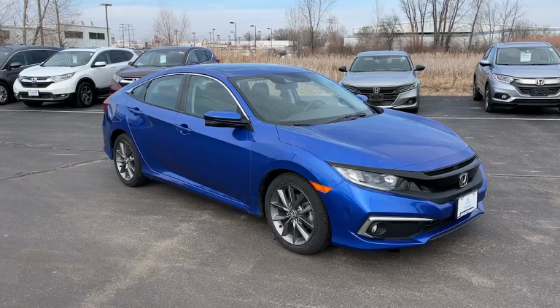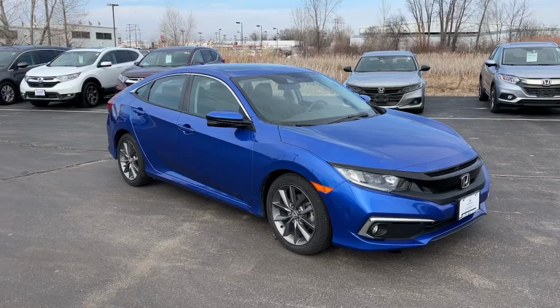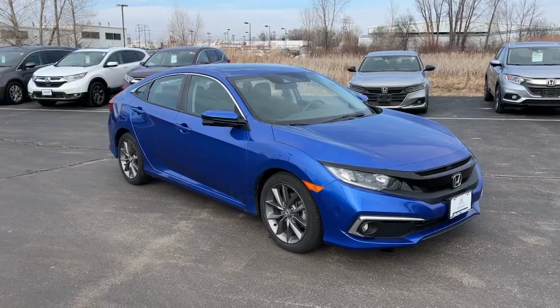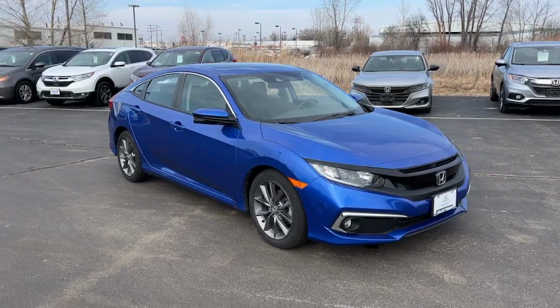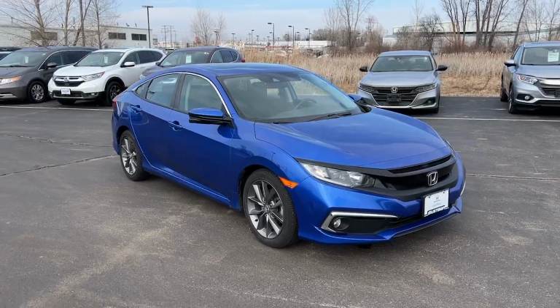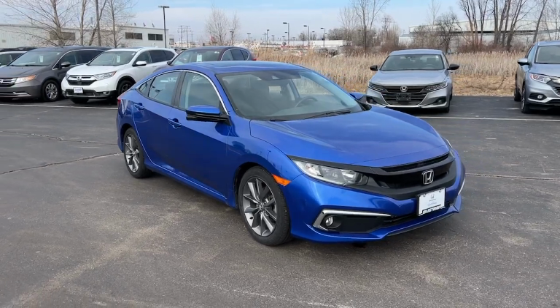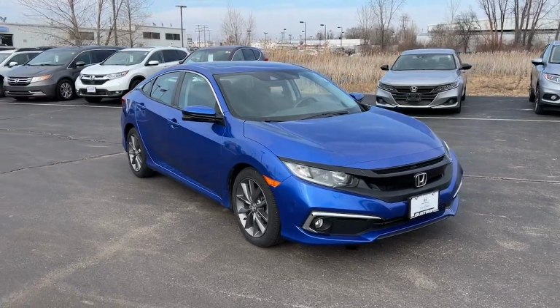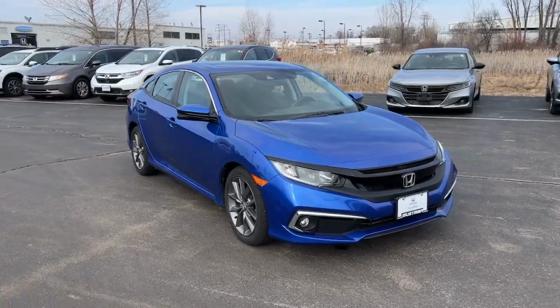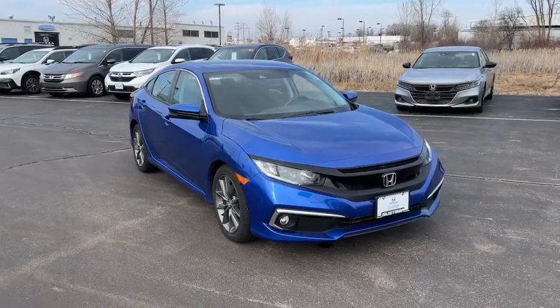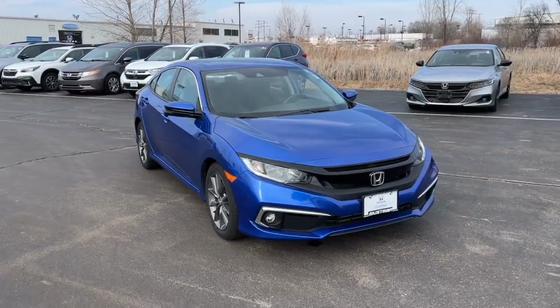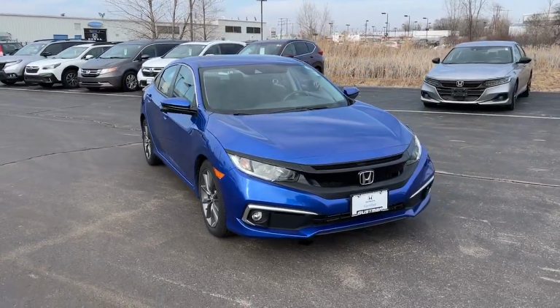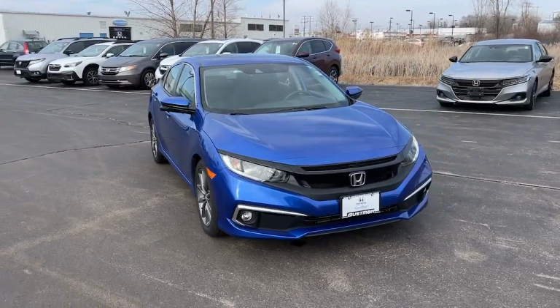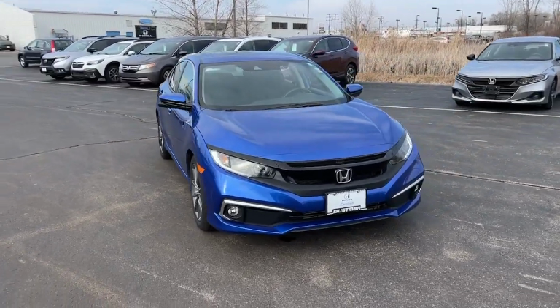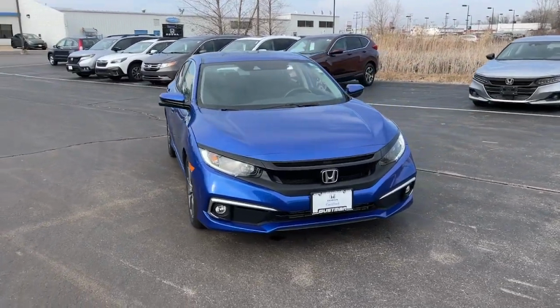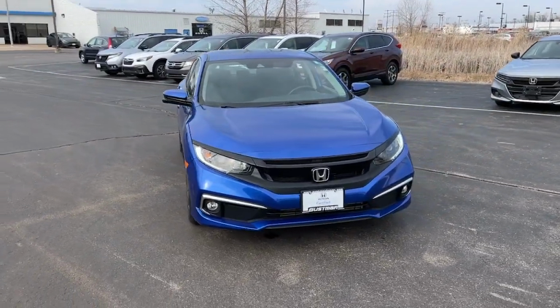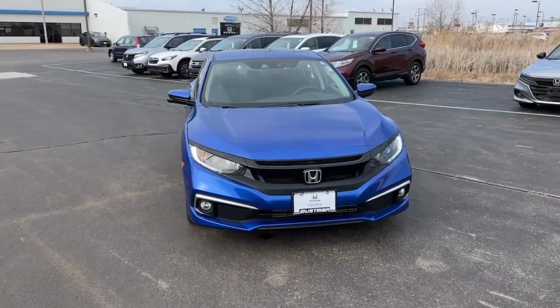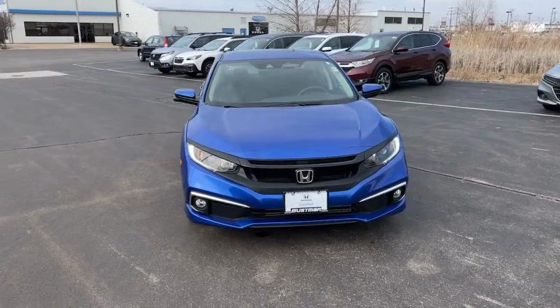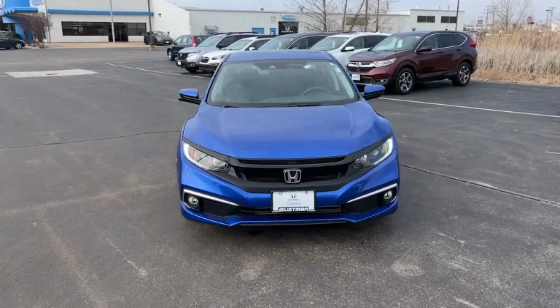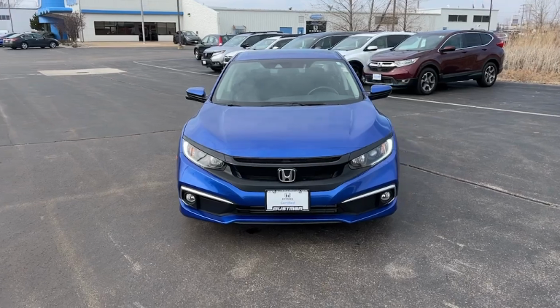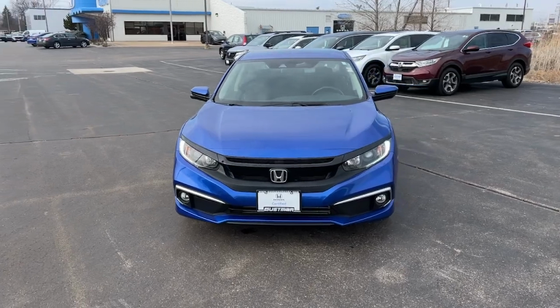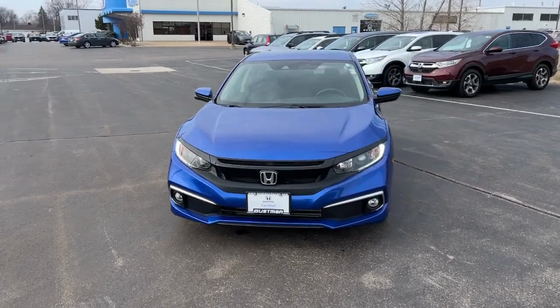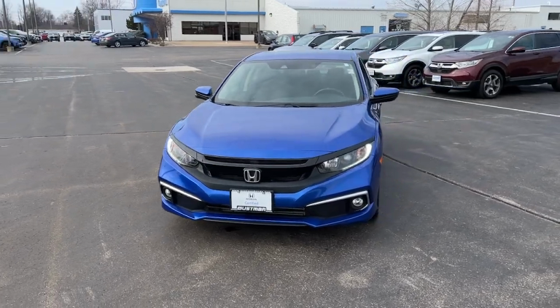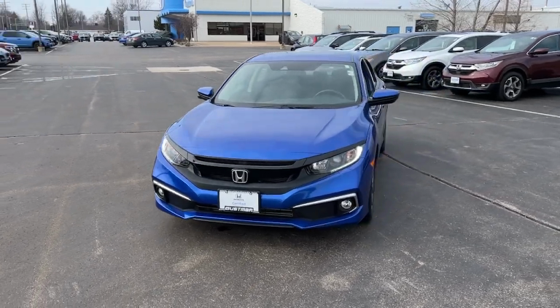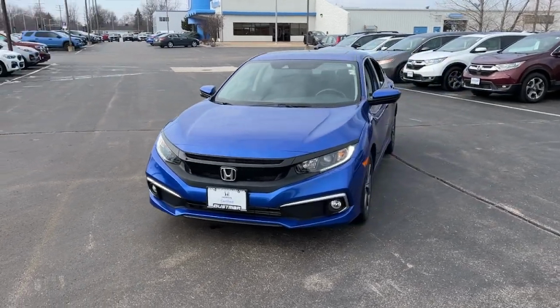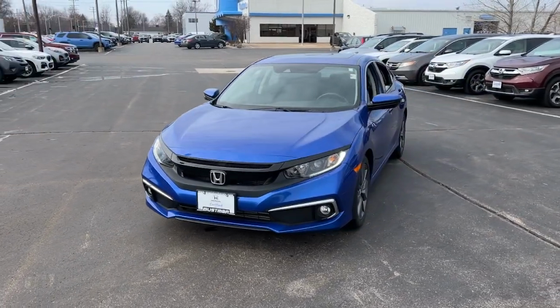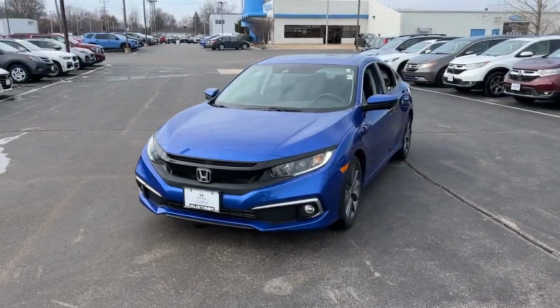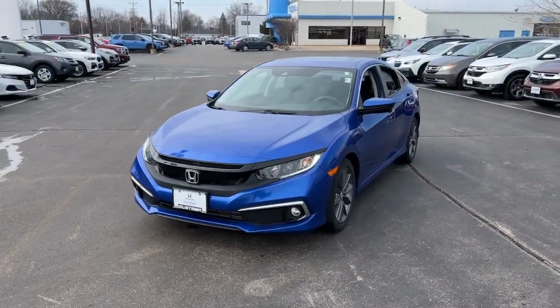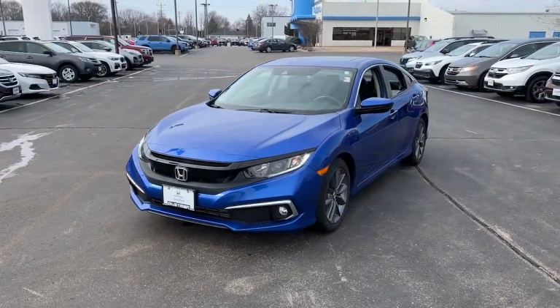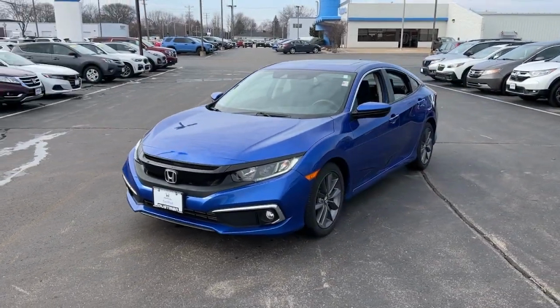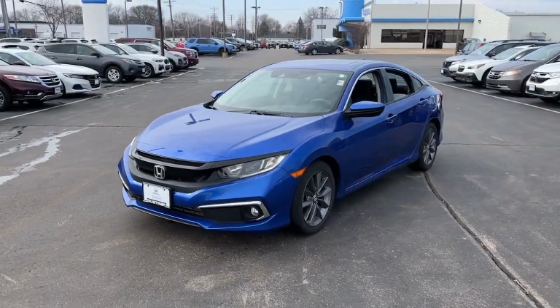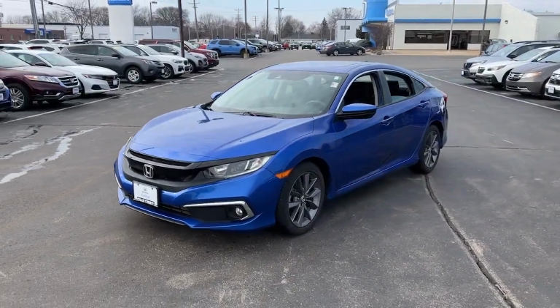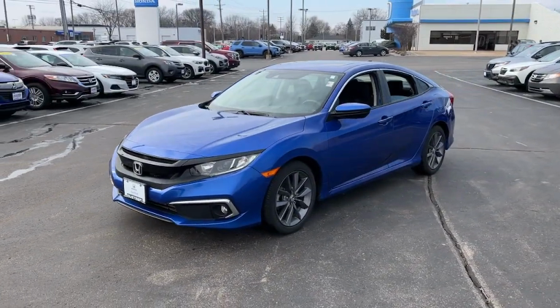You will love the features of this 2019 Honda Civic. This vehicle is an outstanding buy with fewer than 25,000 miles on the odometer.